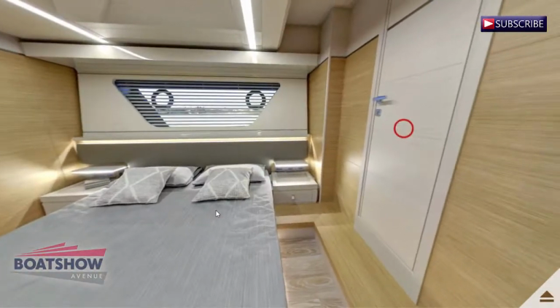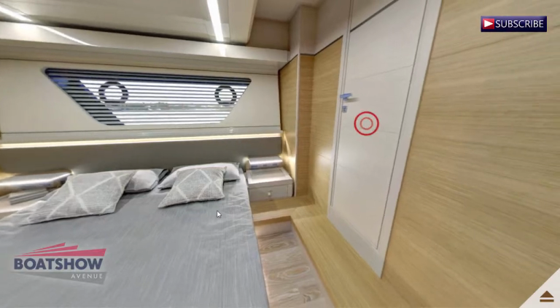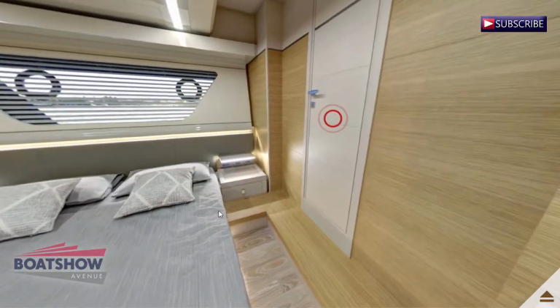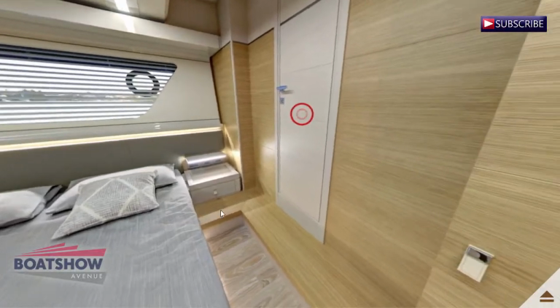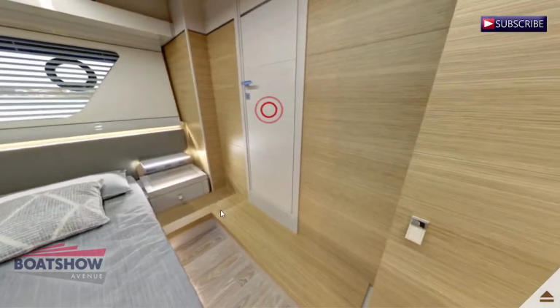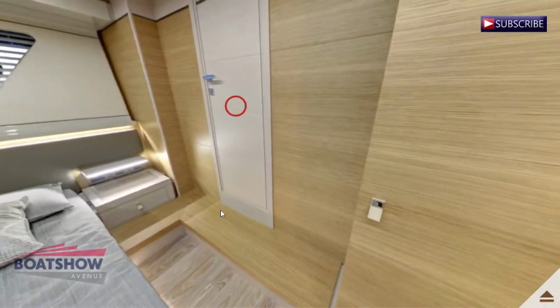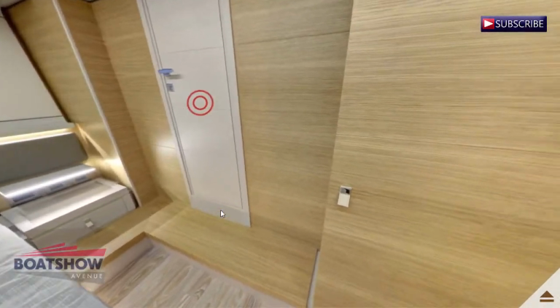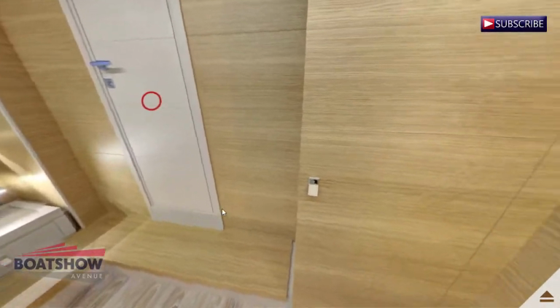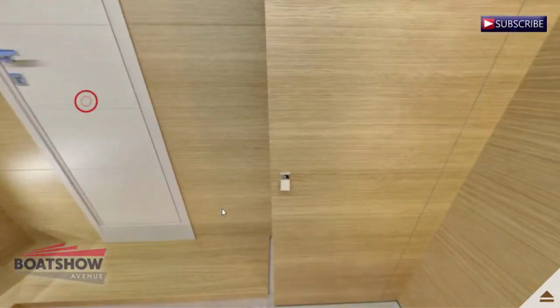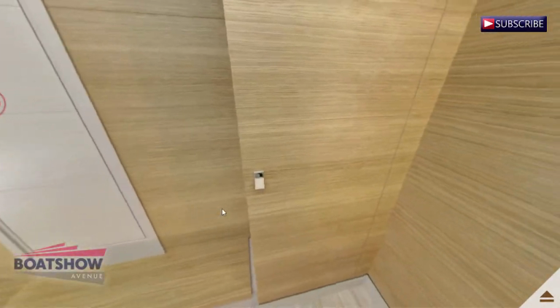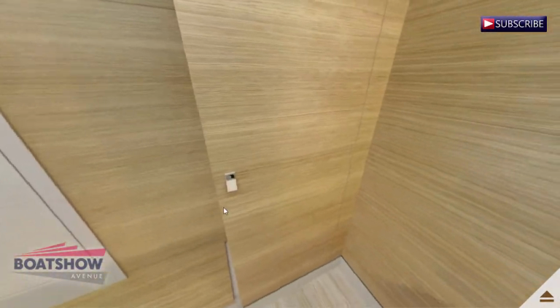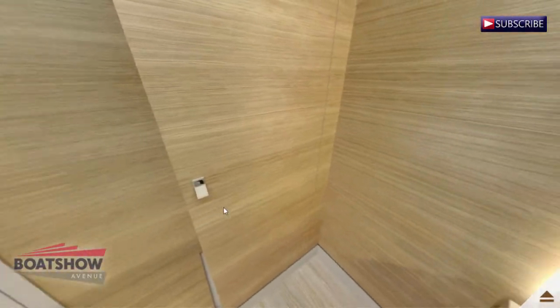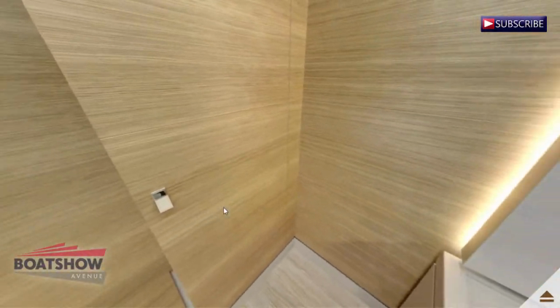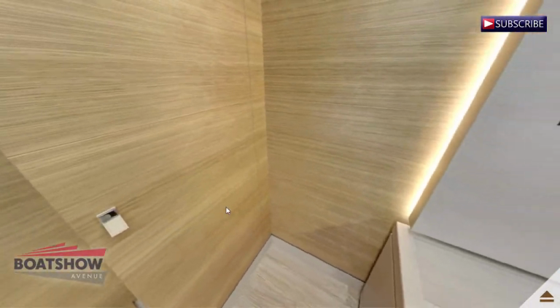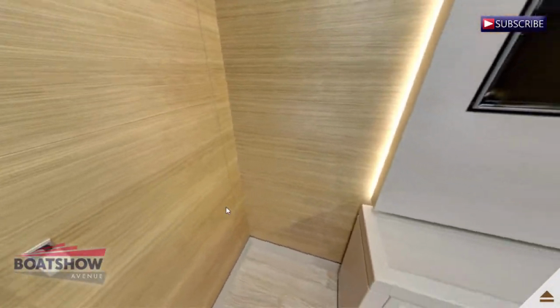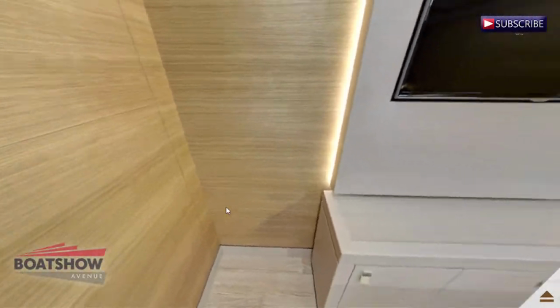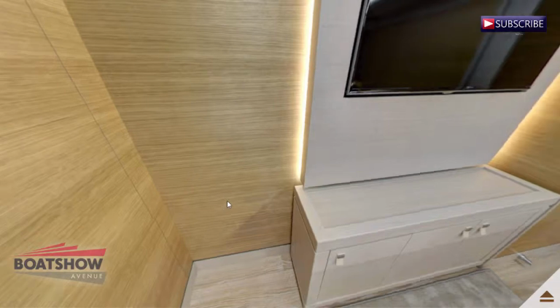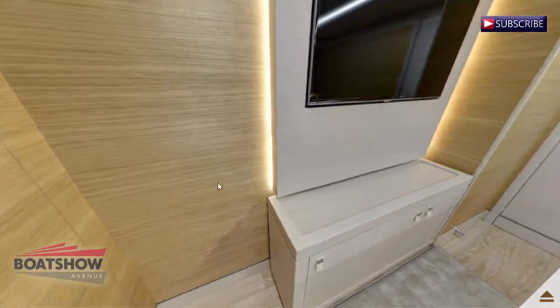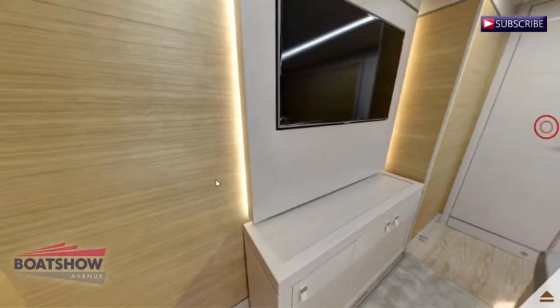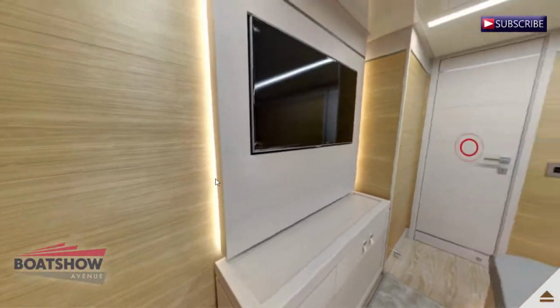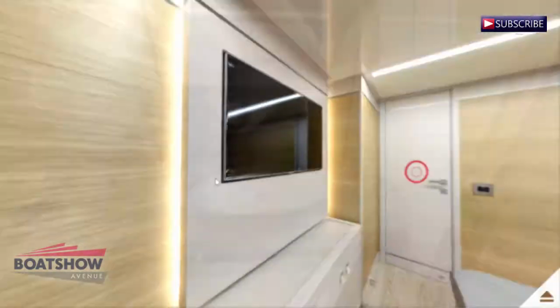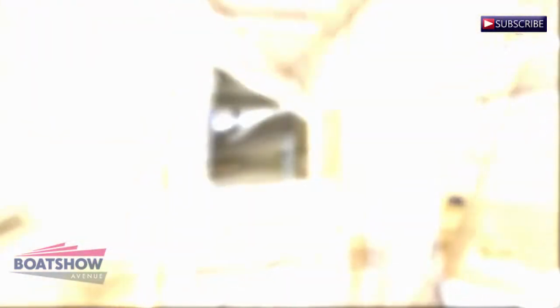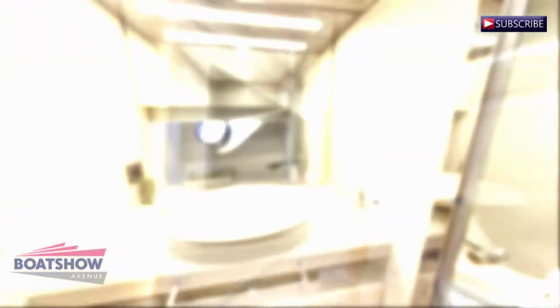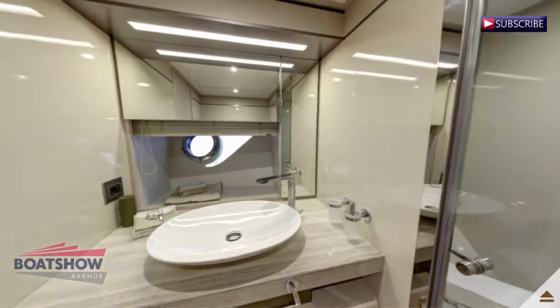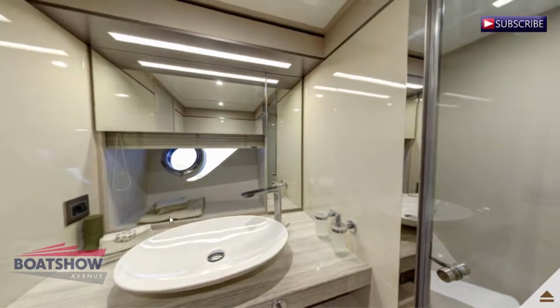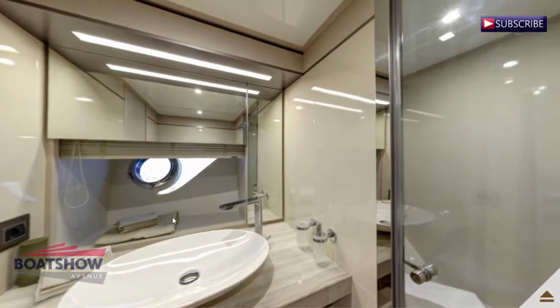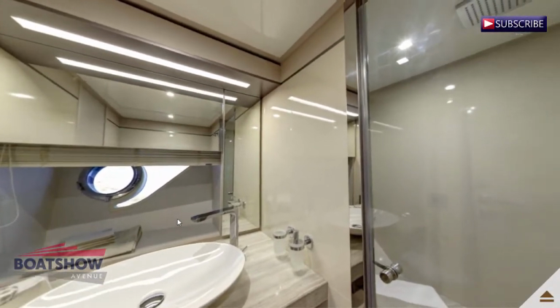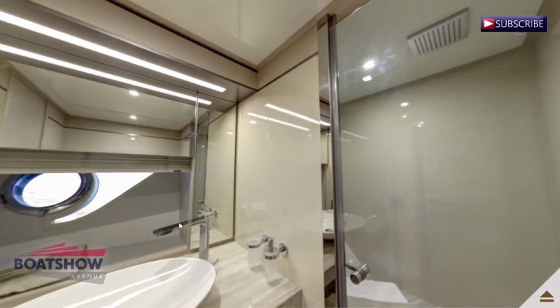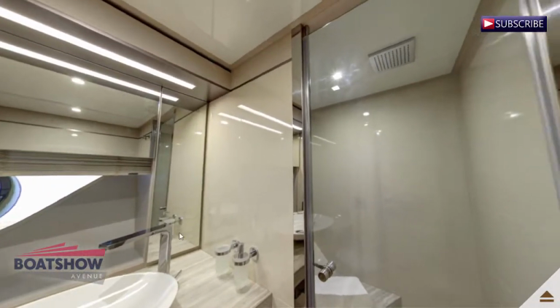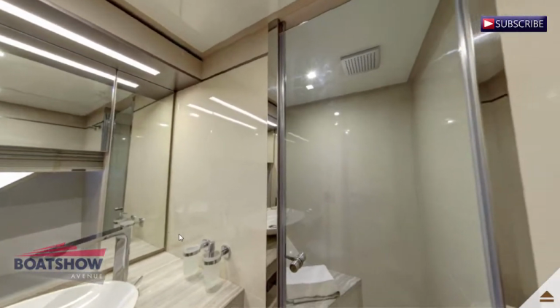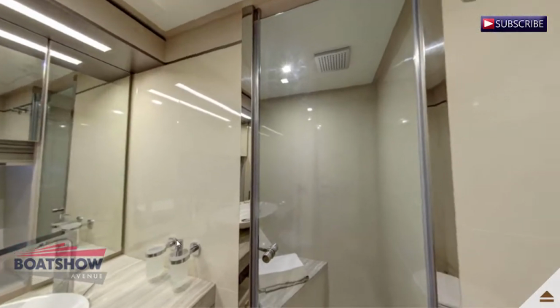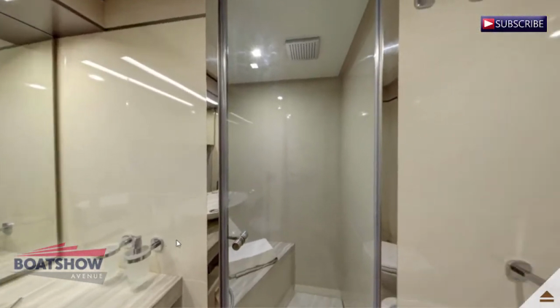Here we have the forward port guest cabin. We are now in the forward port guest head.